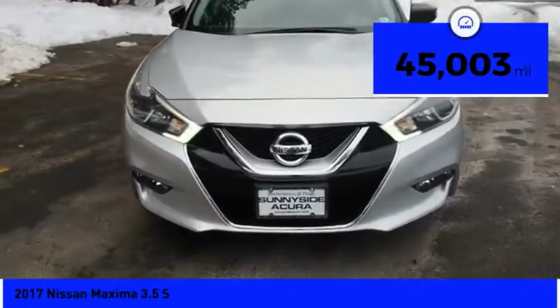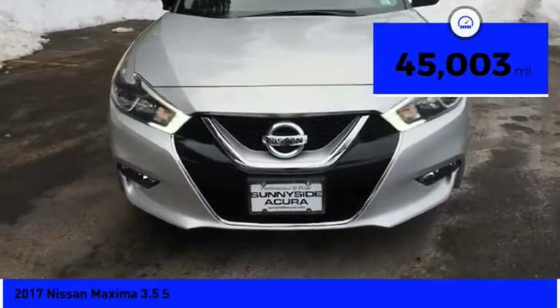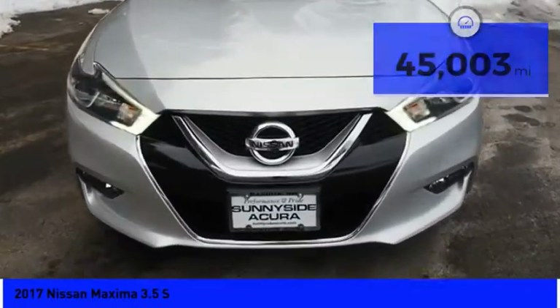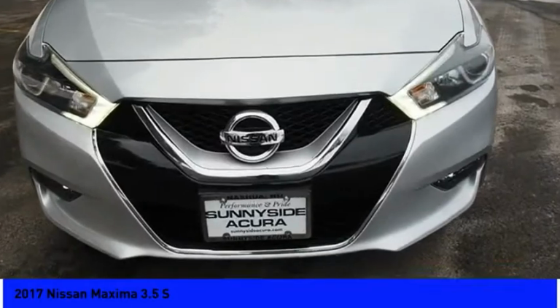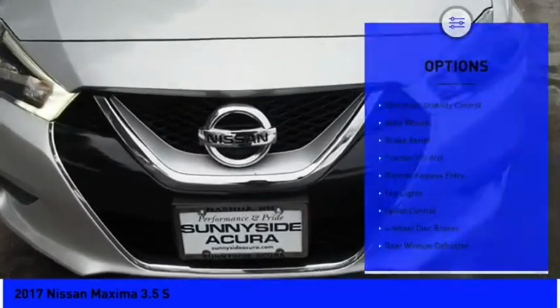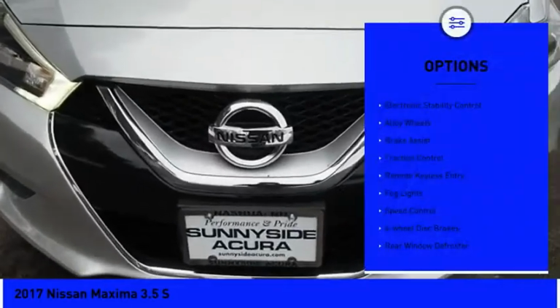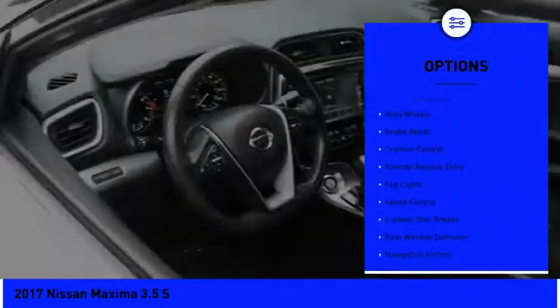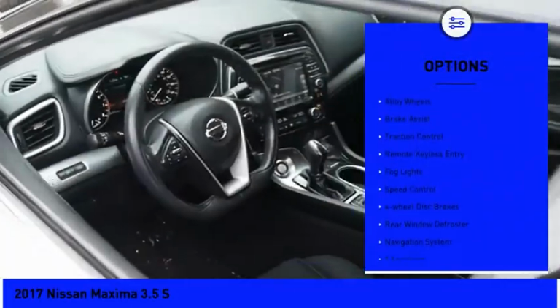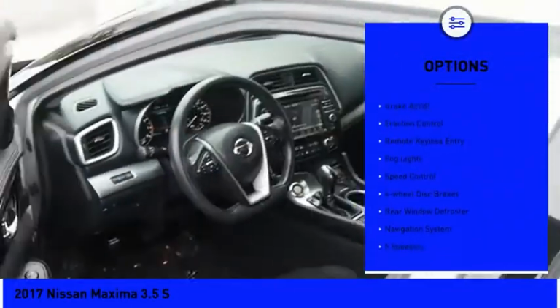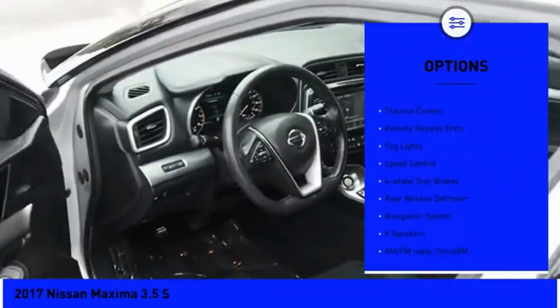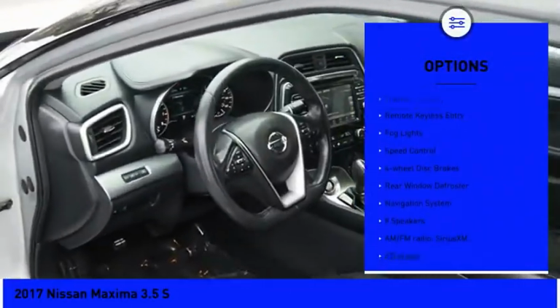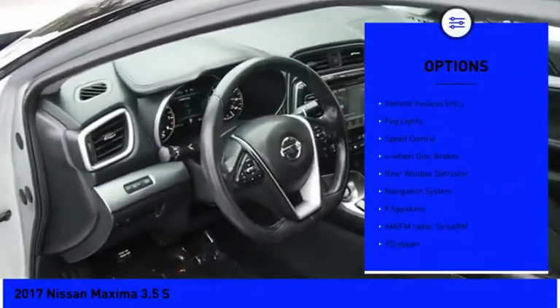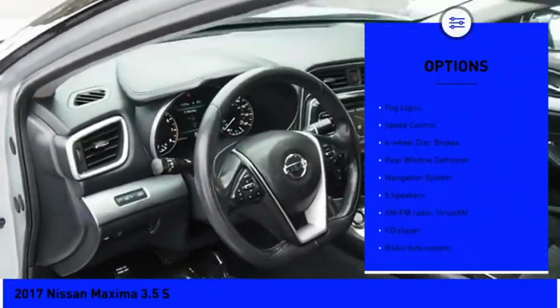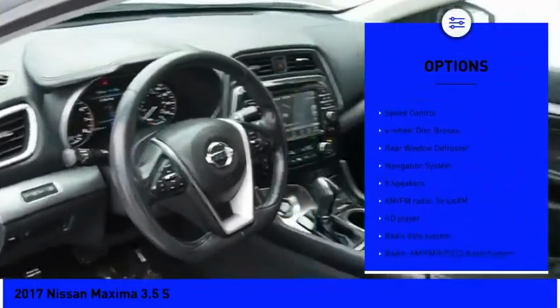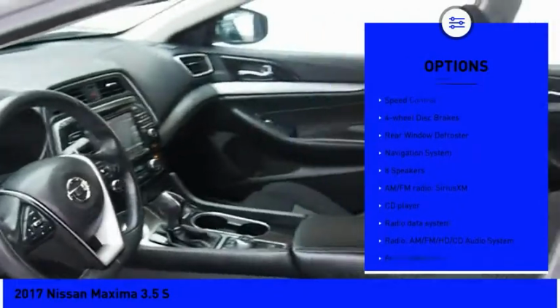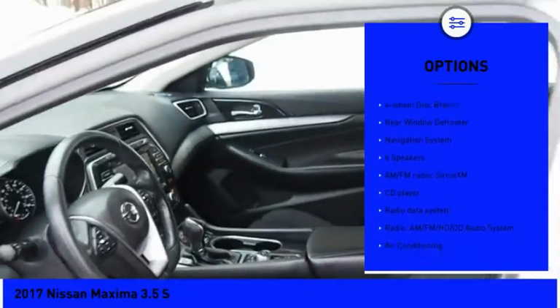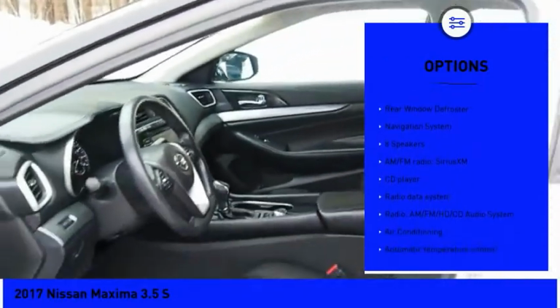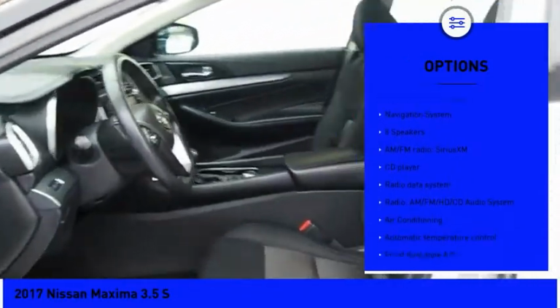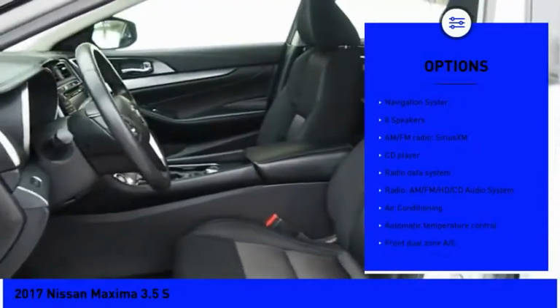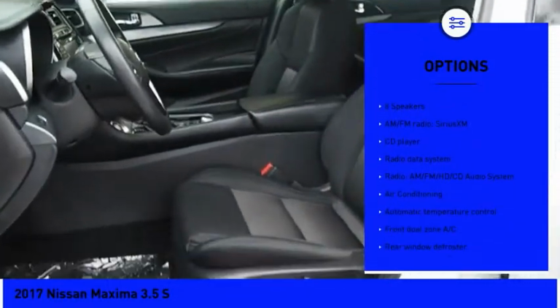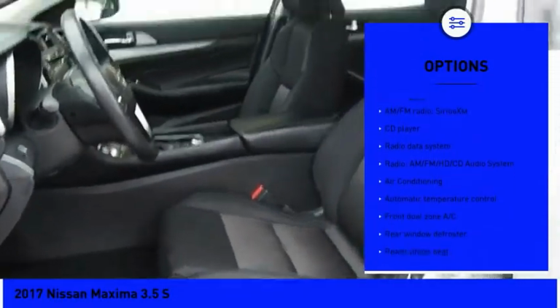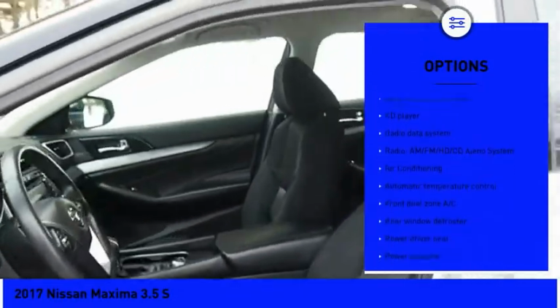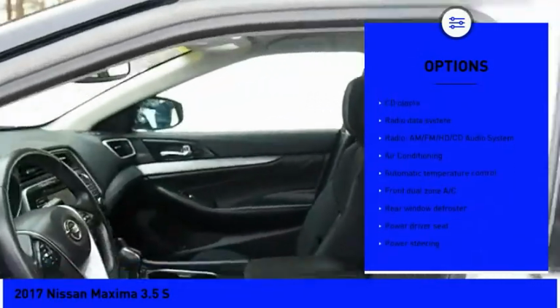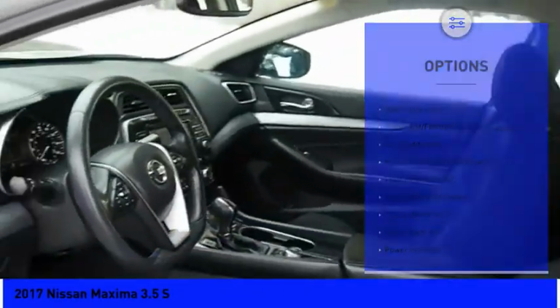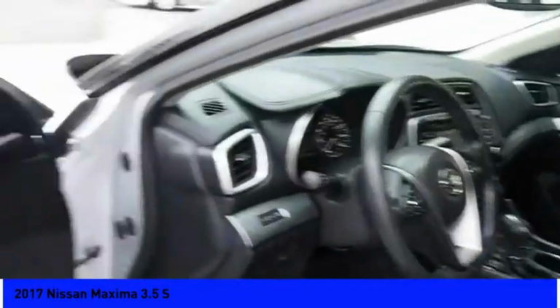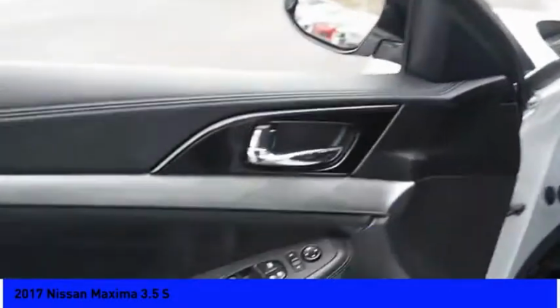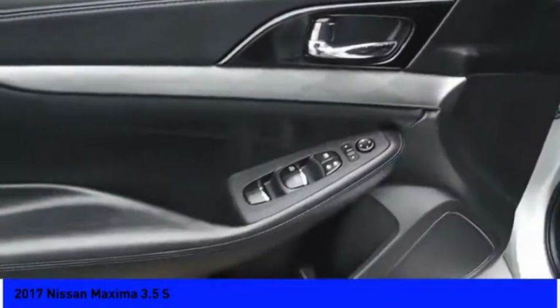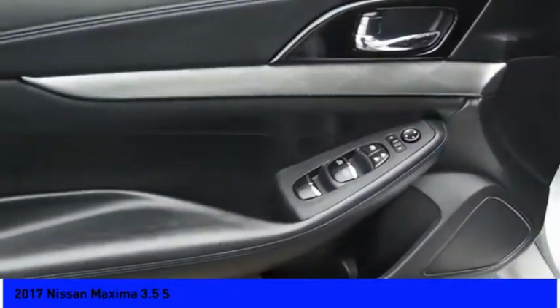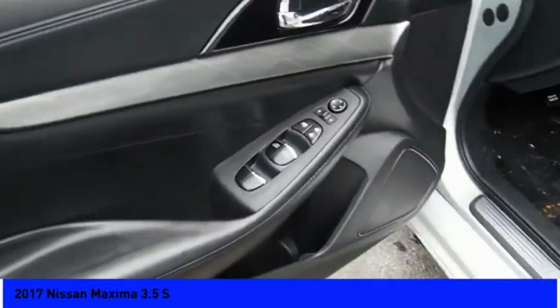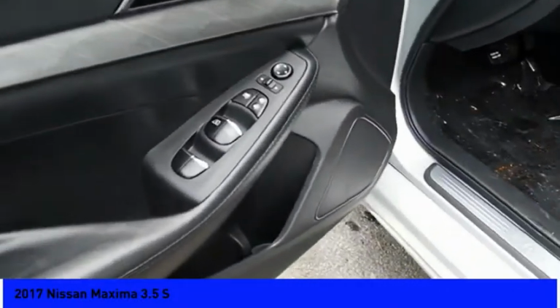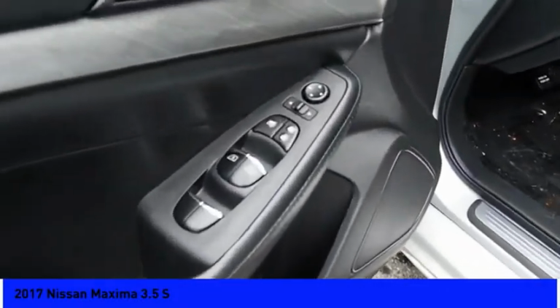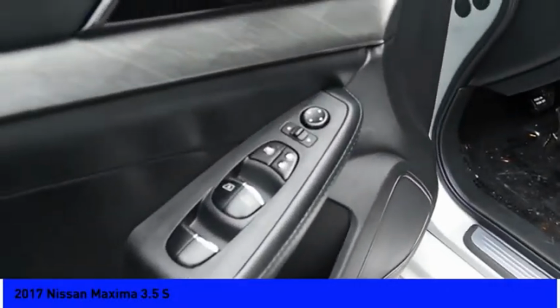Here are some of this vehicle's great options: electronic stability control, alloy wheels, brake assist, traction control, remote keyless entry, fog lights, speed control, four-wheel disc brakes, rear window defroster, and navigation system.